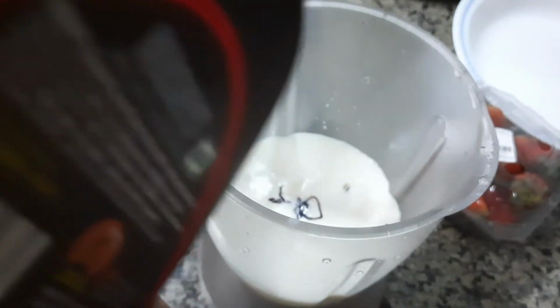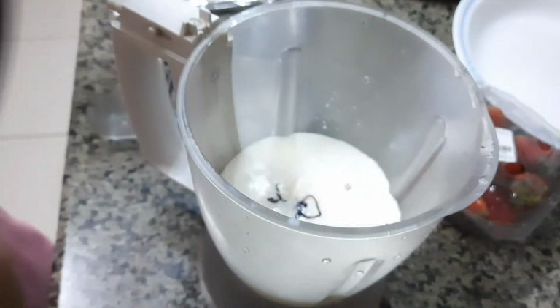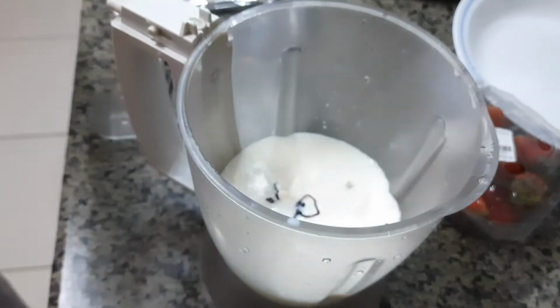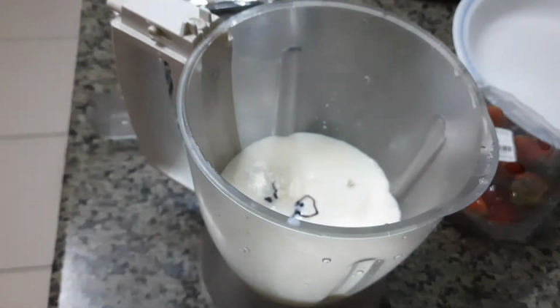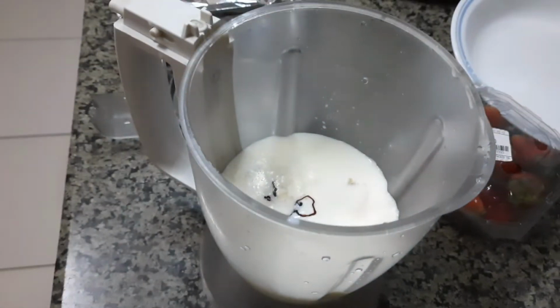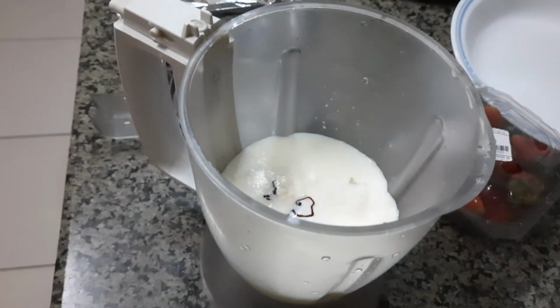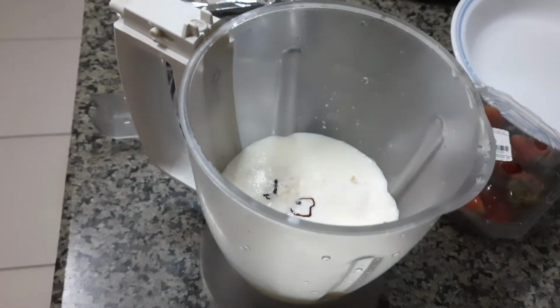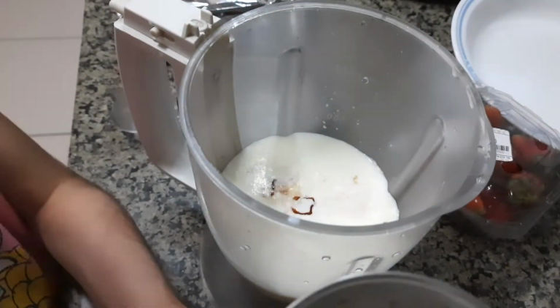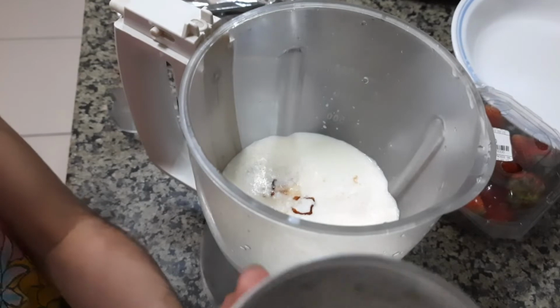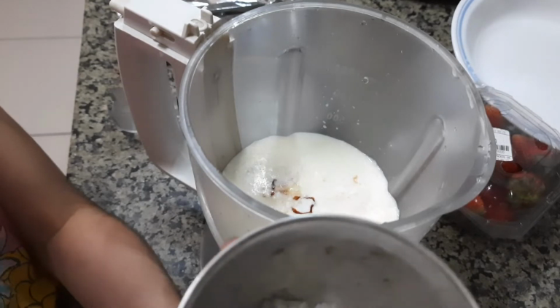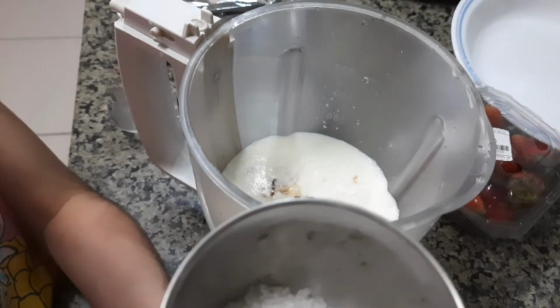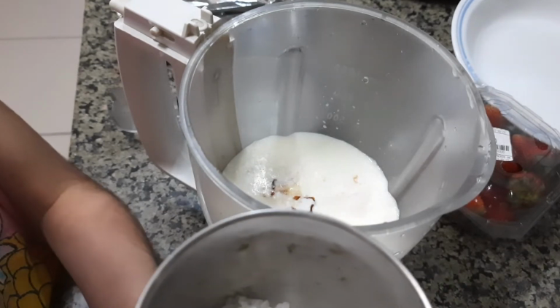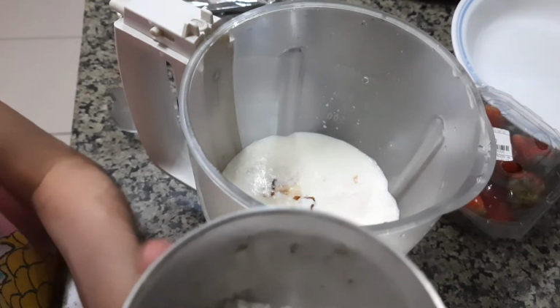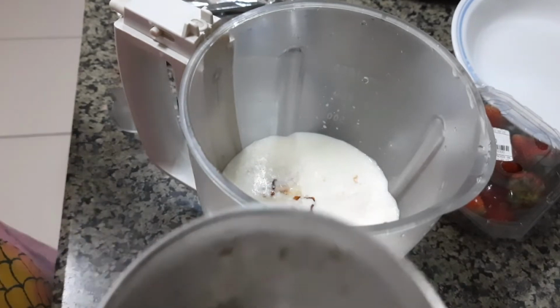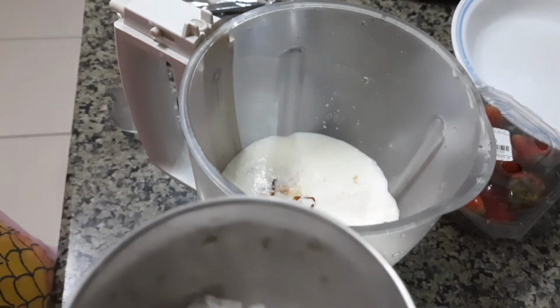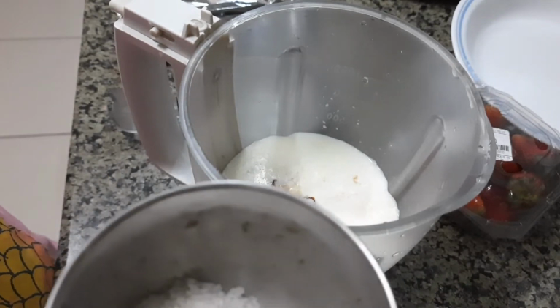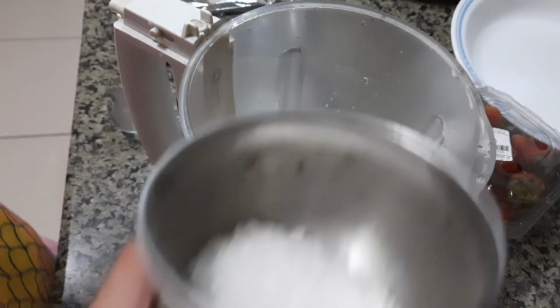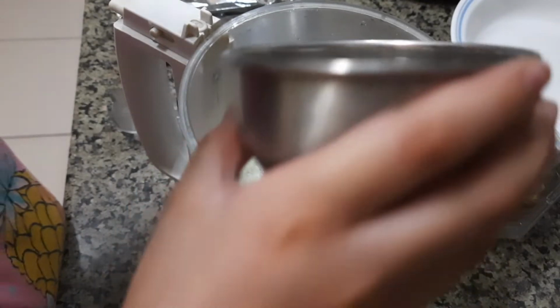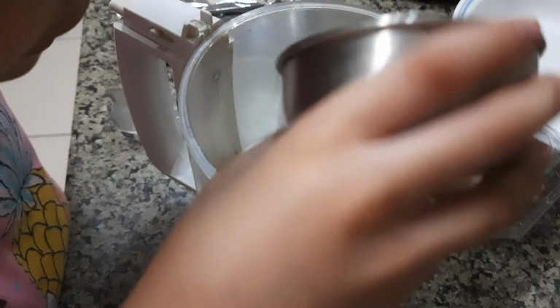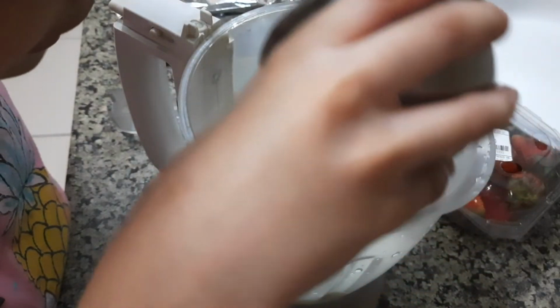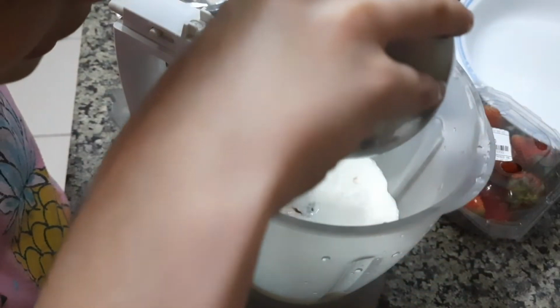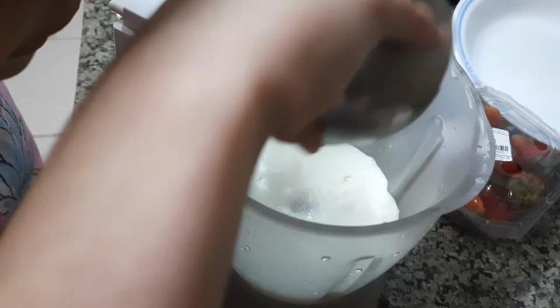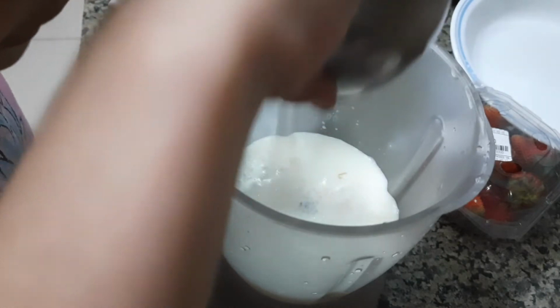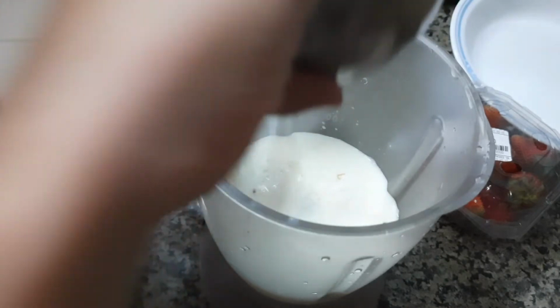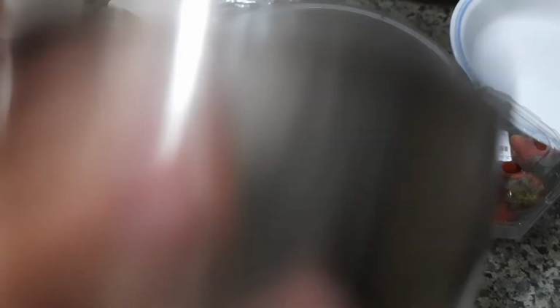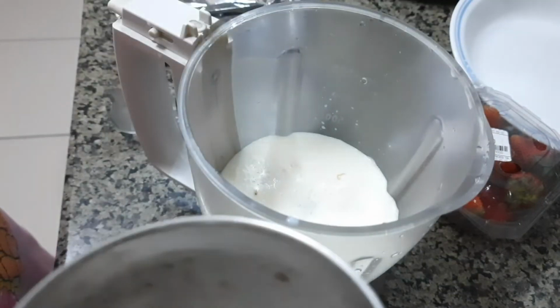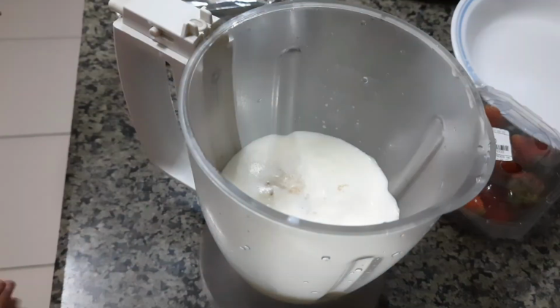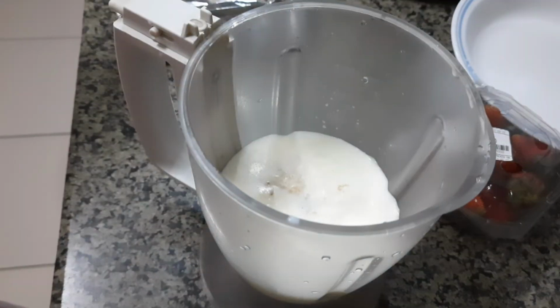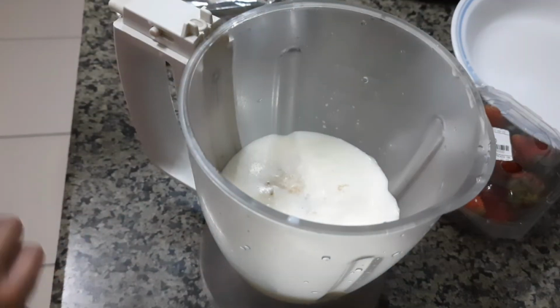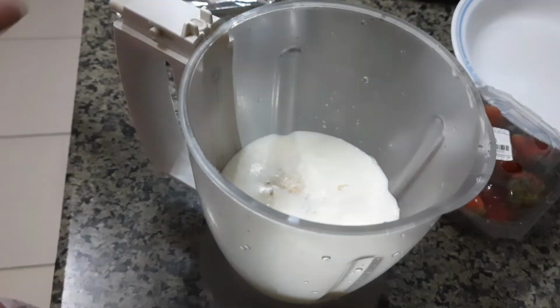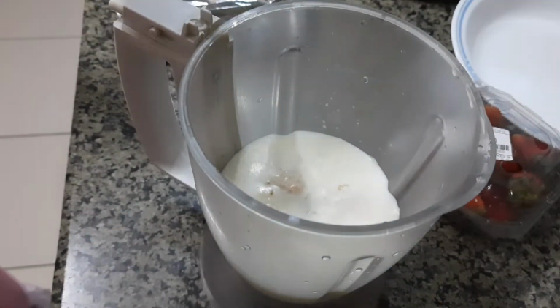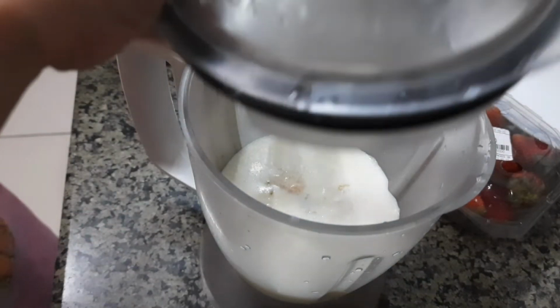Here you go. Now we will add some sugar. Now we will close it.